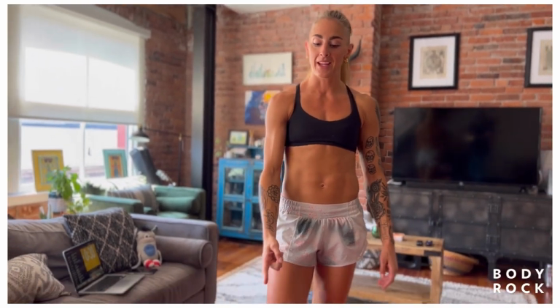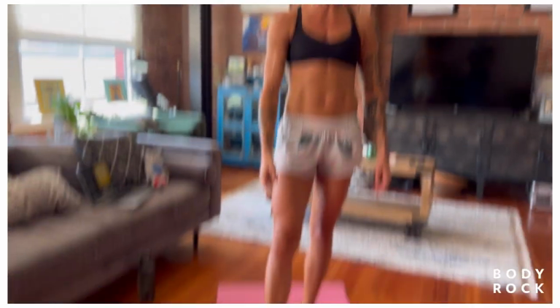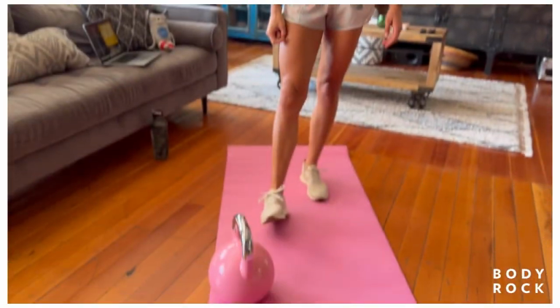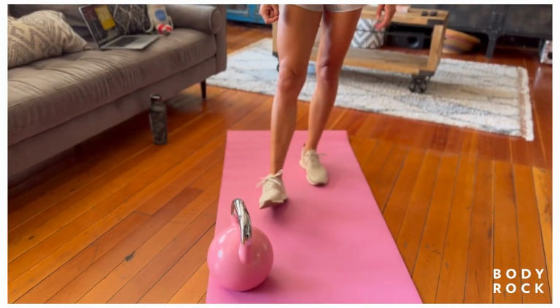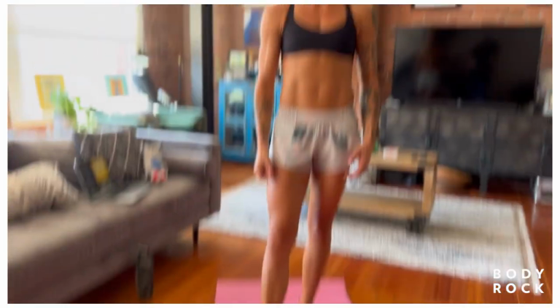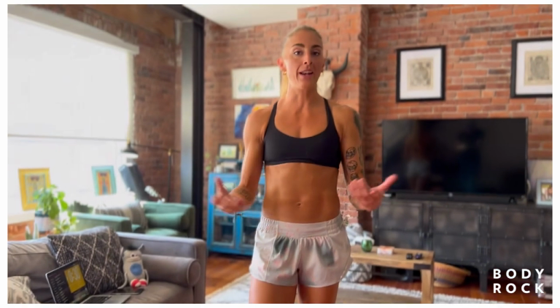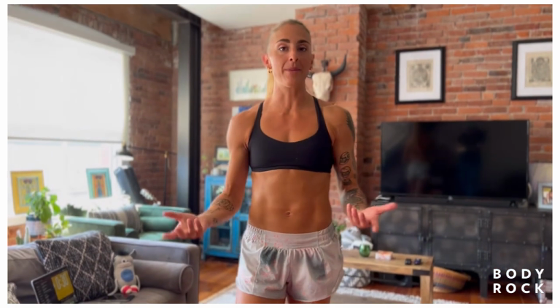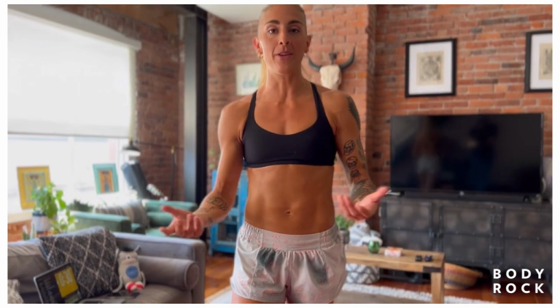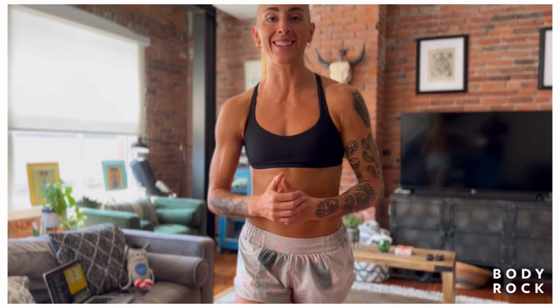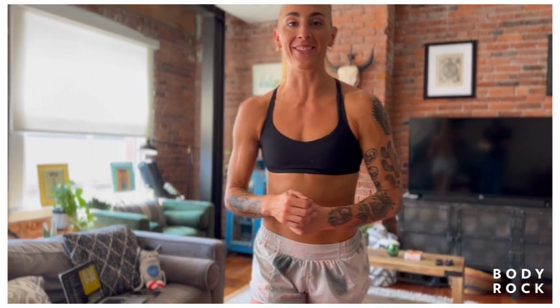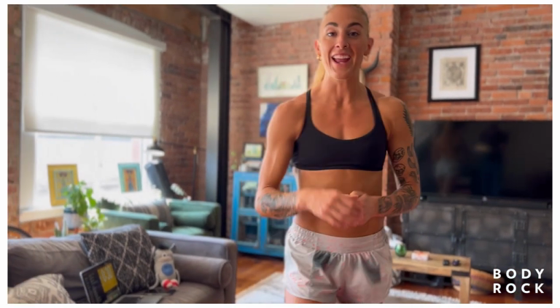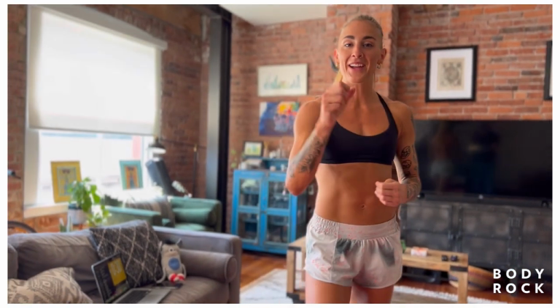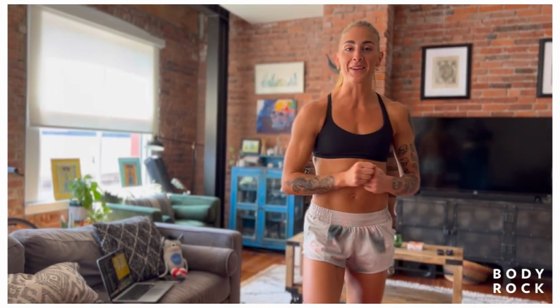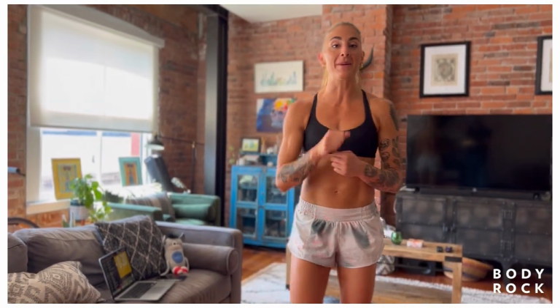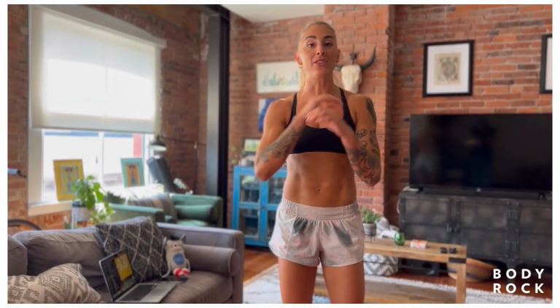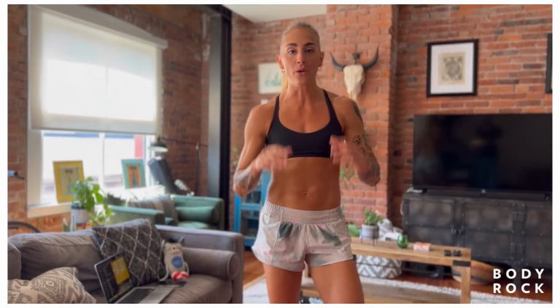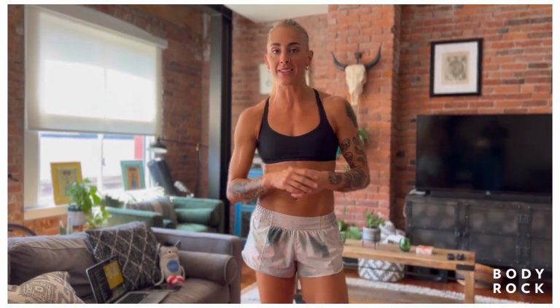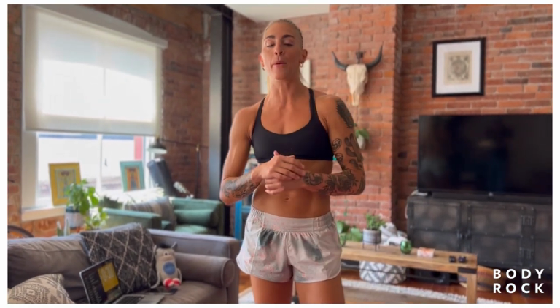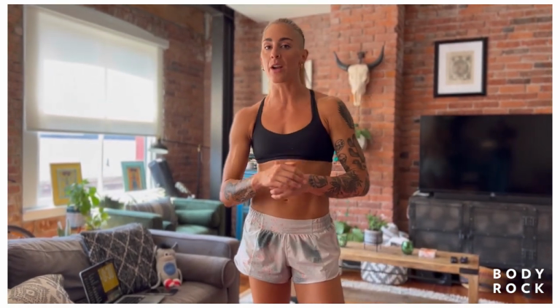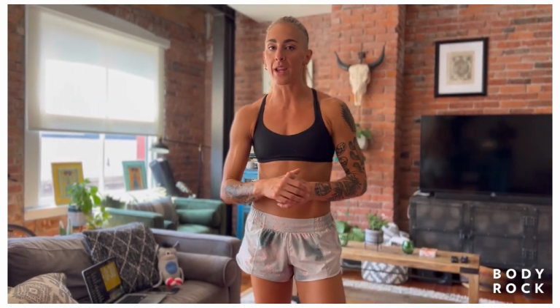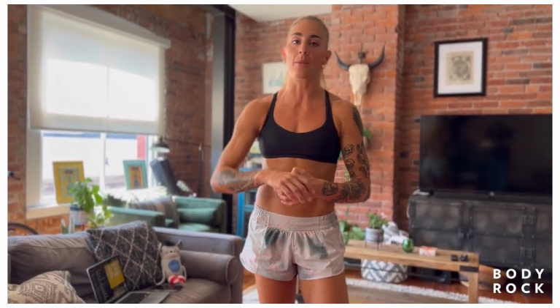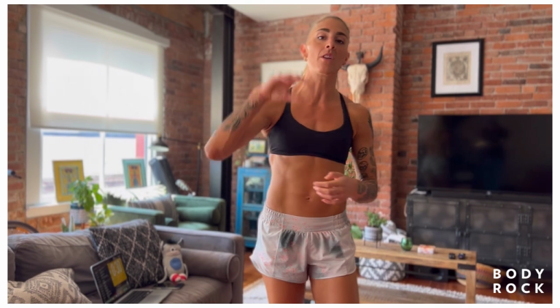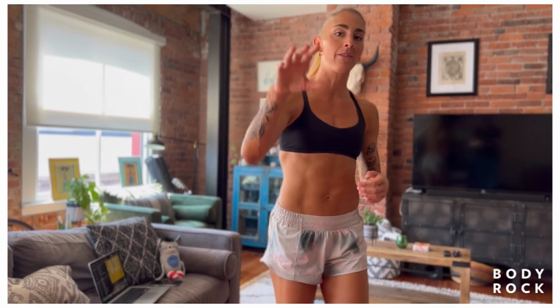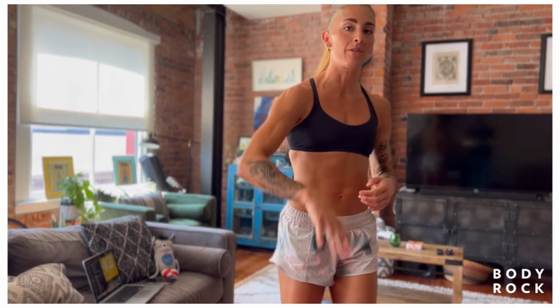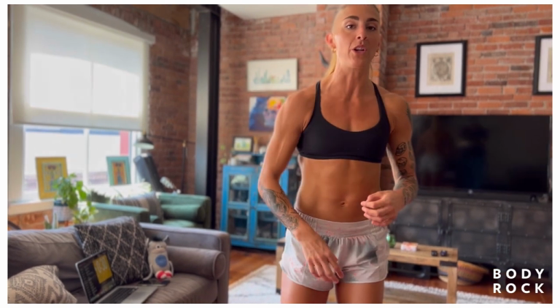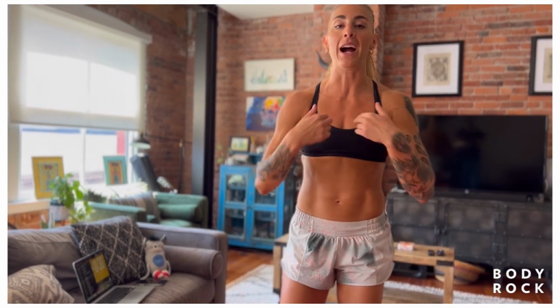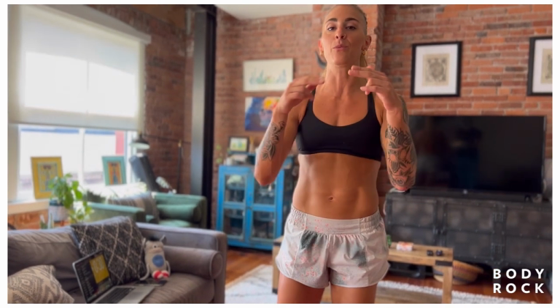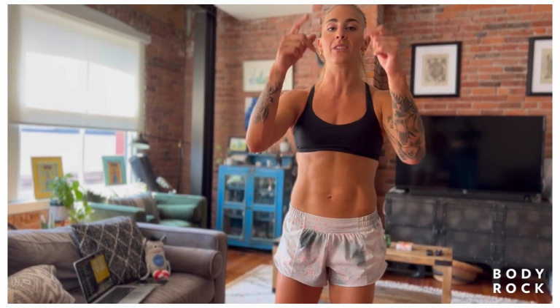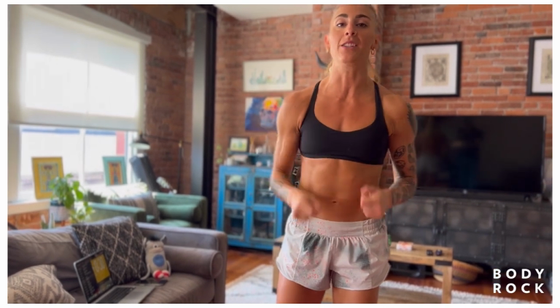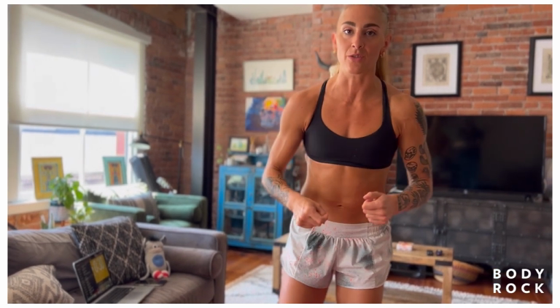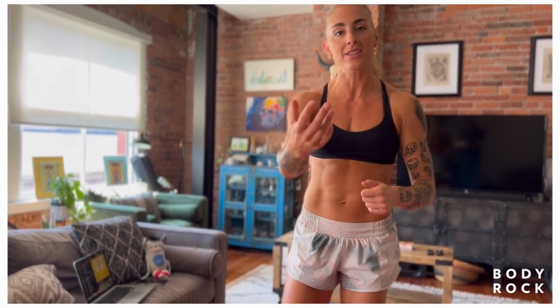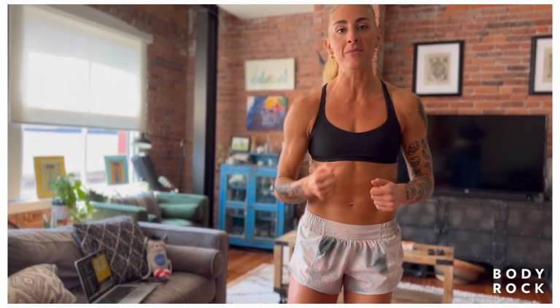If you don't have a kettlebell, go ahead and grab a dumbbell. If you don't have a dumbbell, body weight options are available for you. I will guide you. Just stick with me.